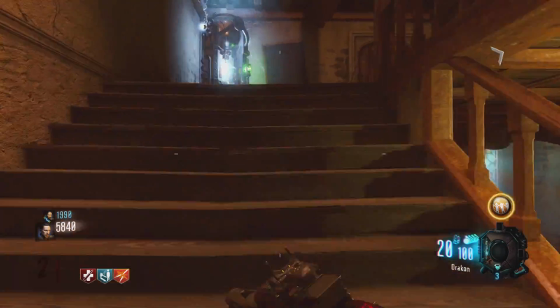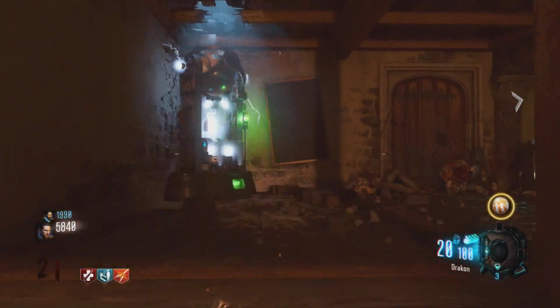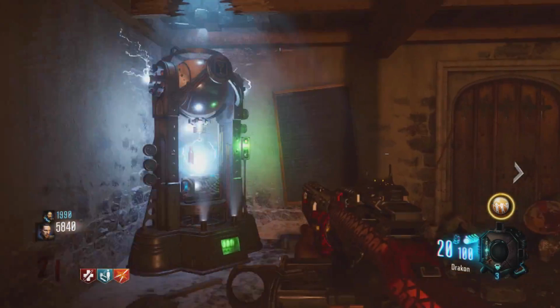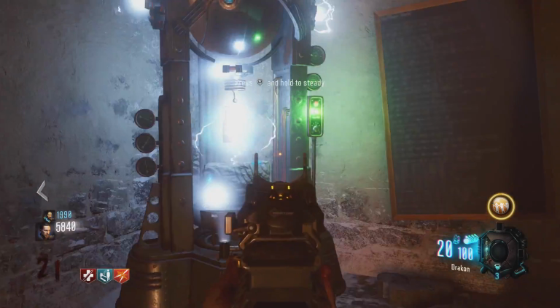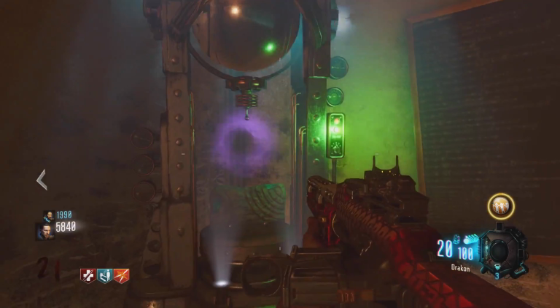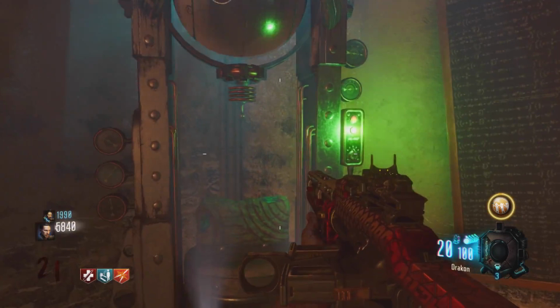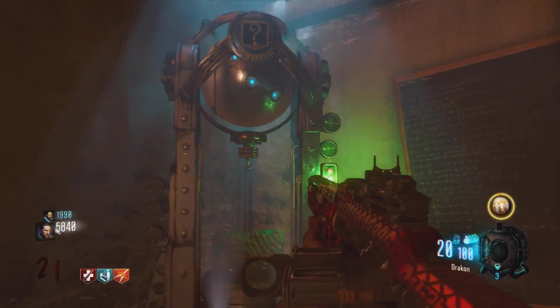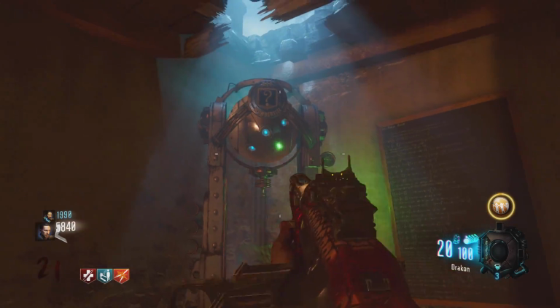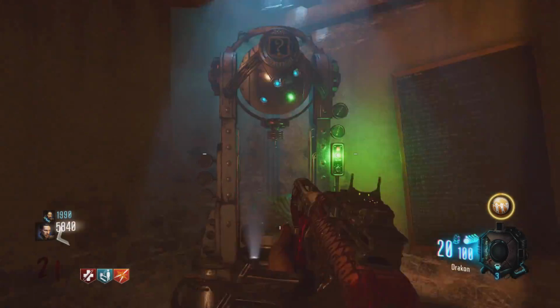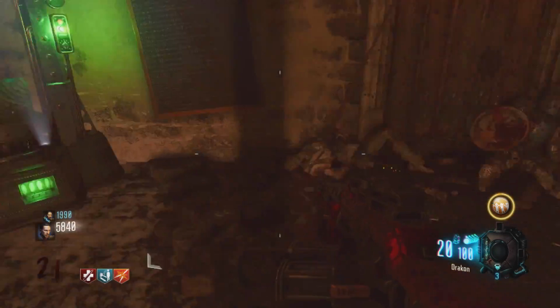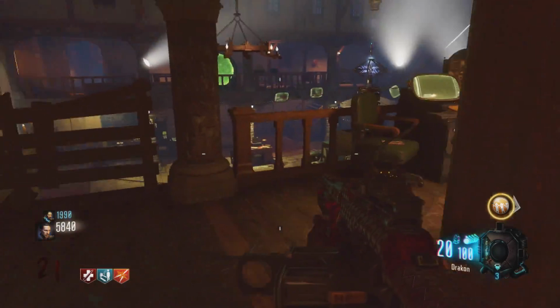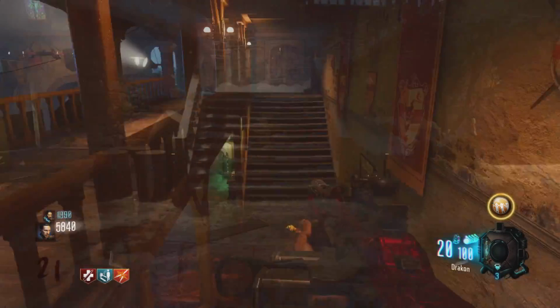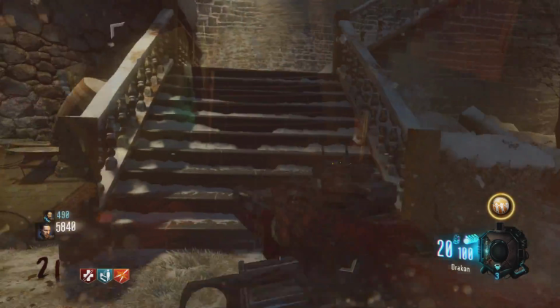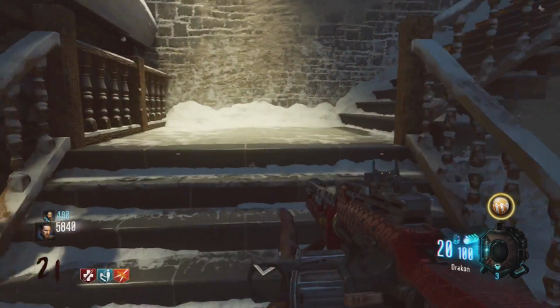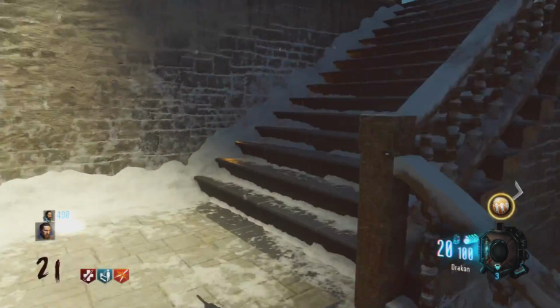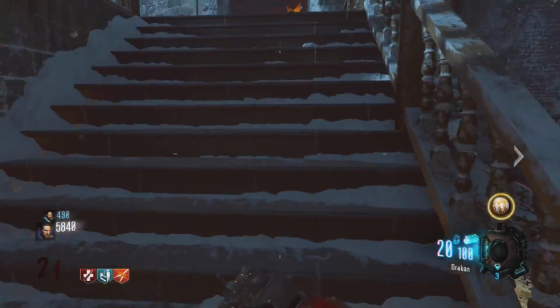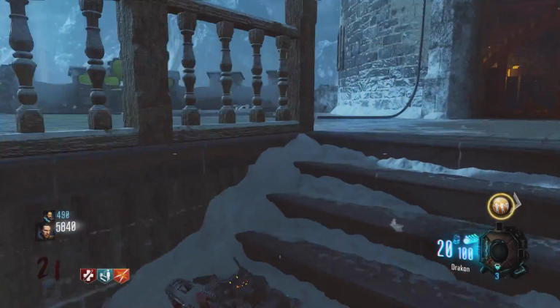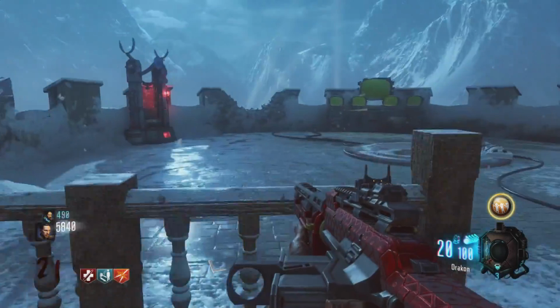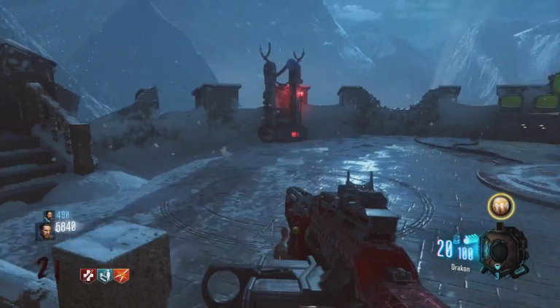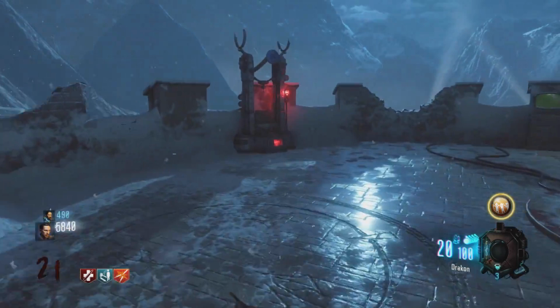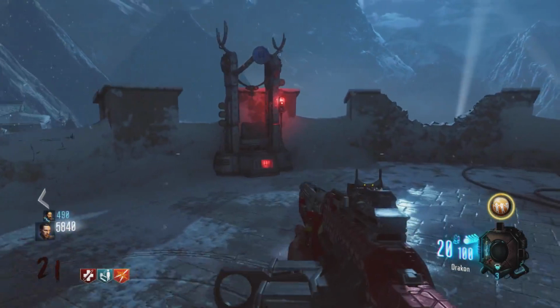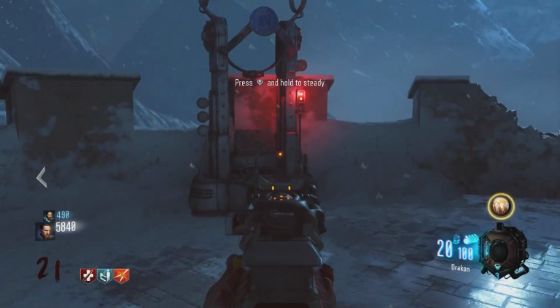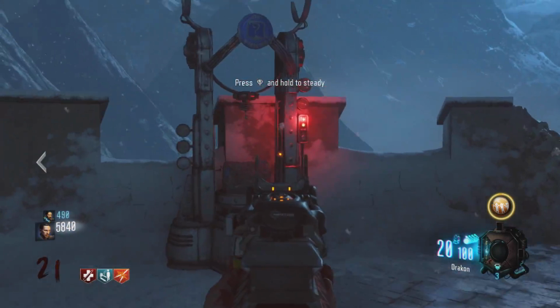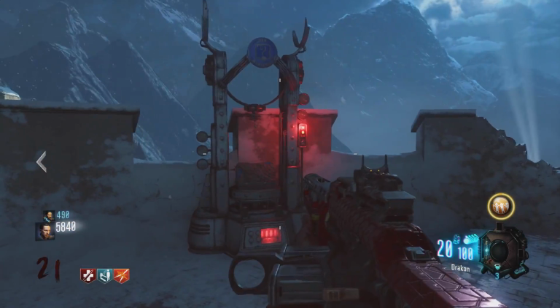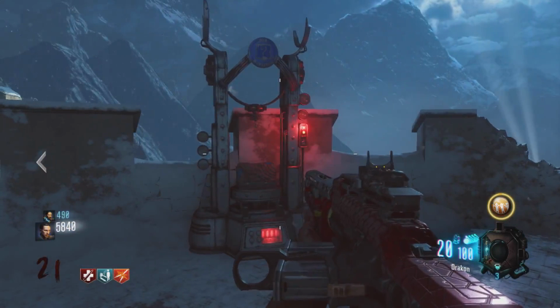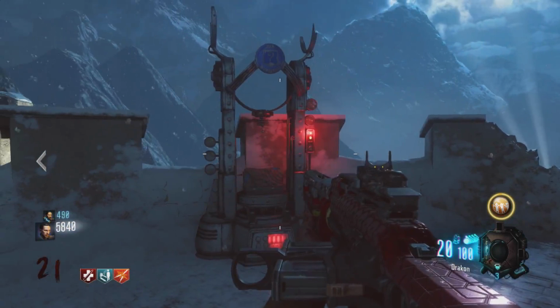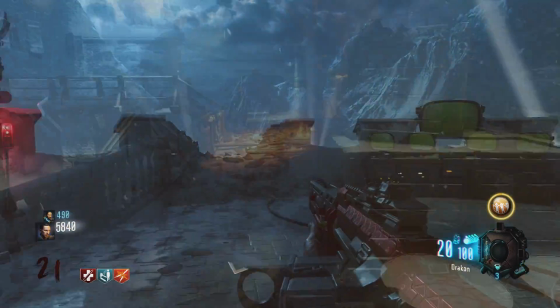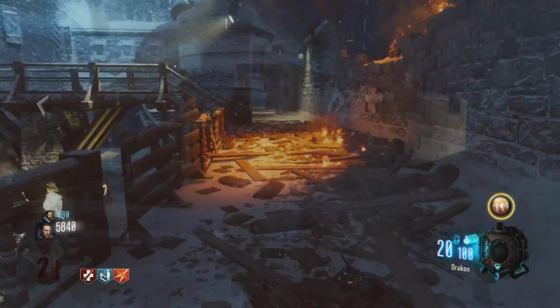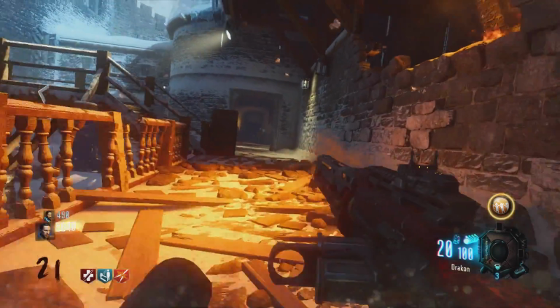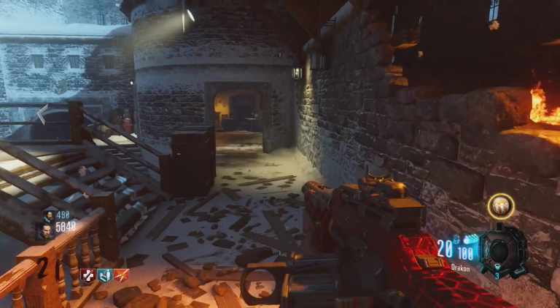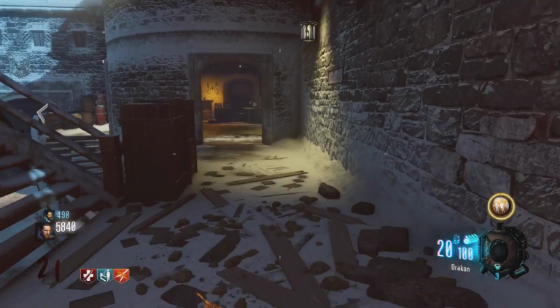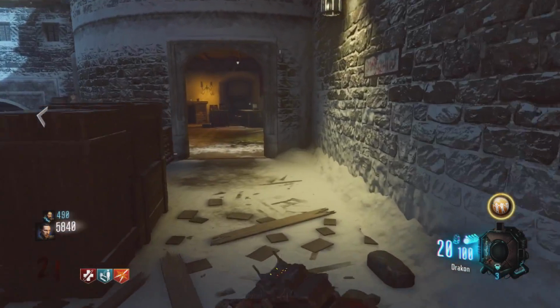The next one is in the sort of main power generator room. The third one is up on this castle ledge area next to another jump pad.